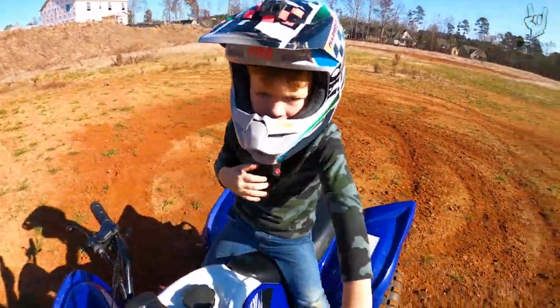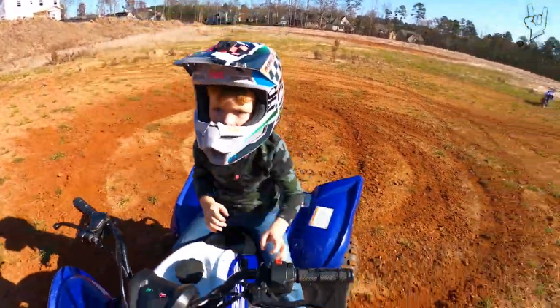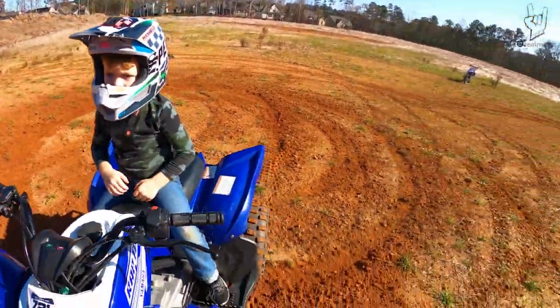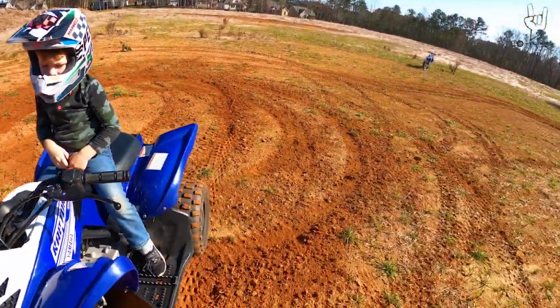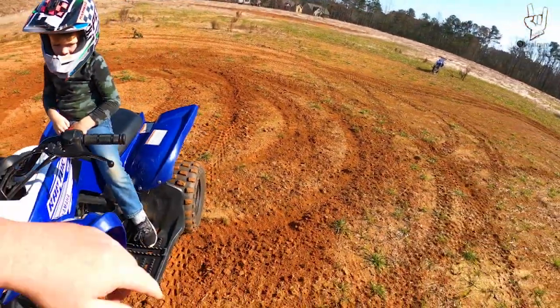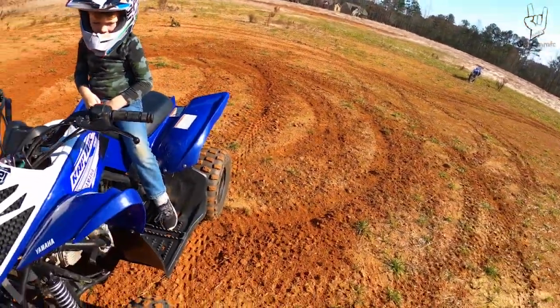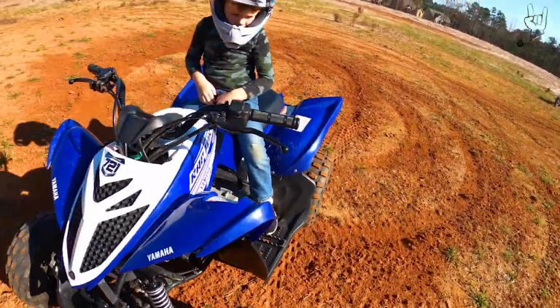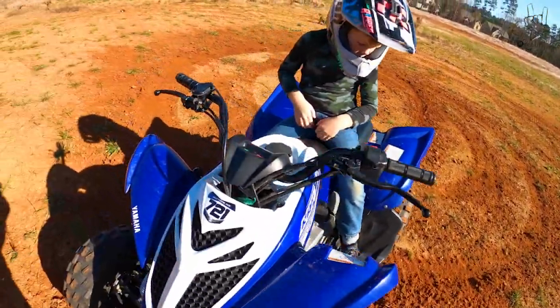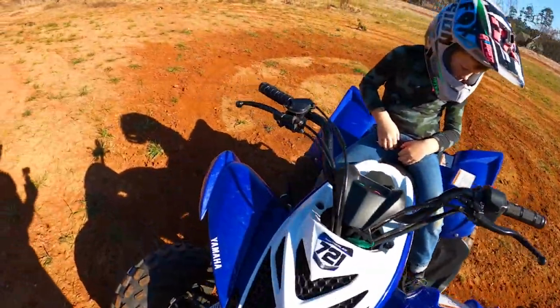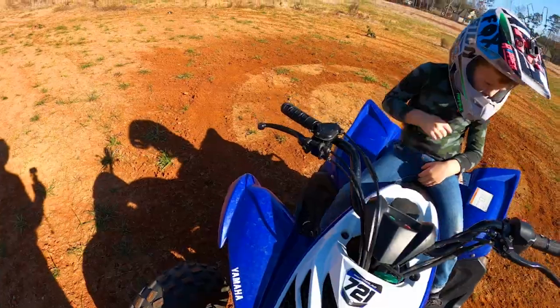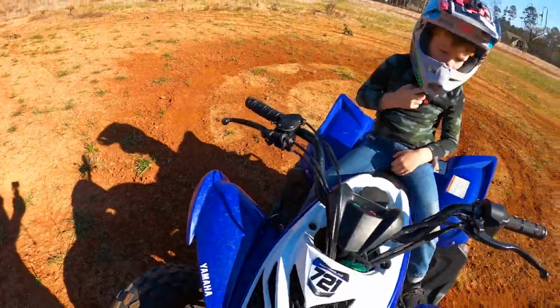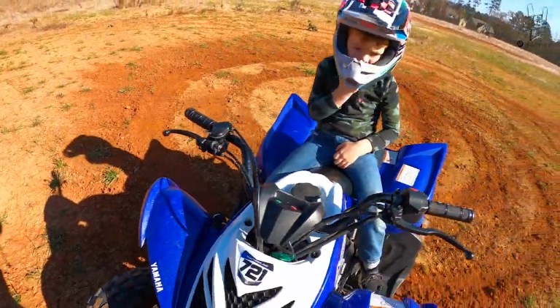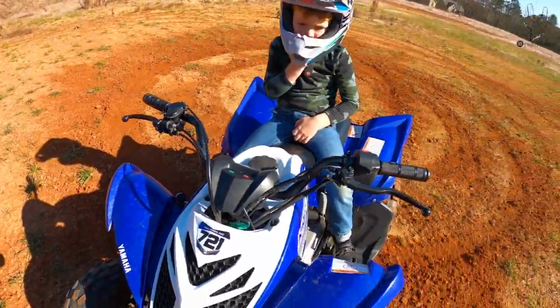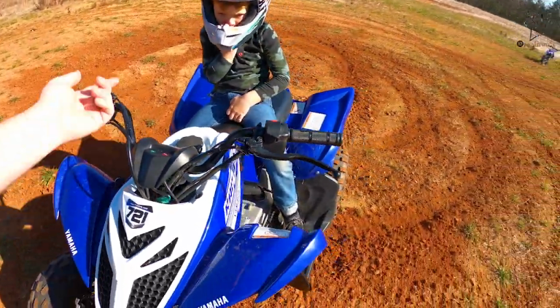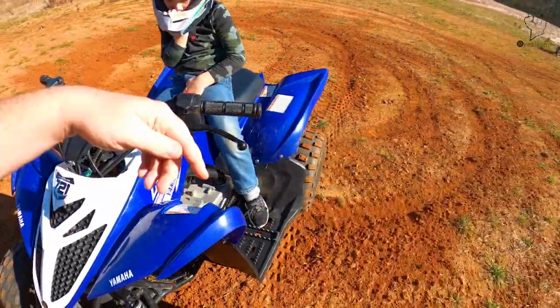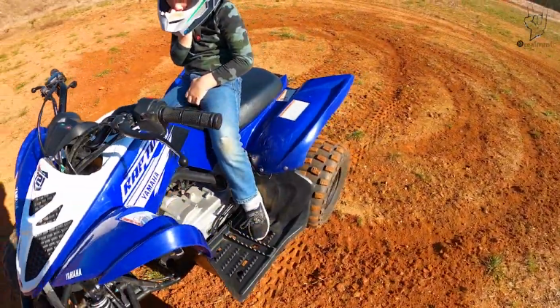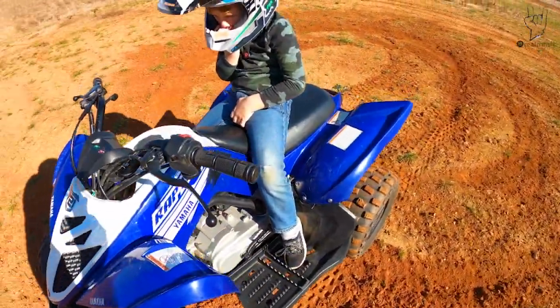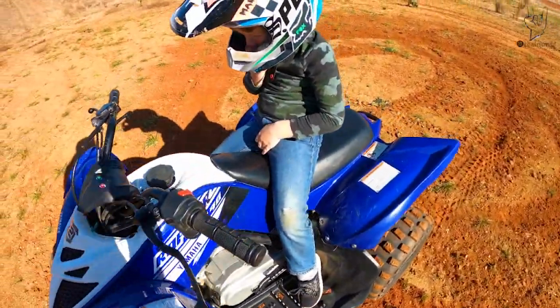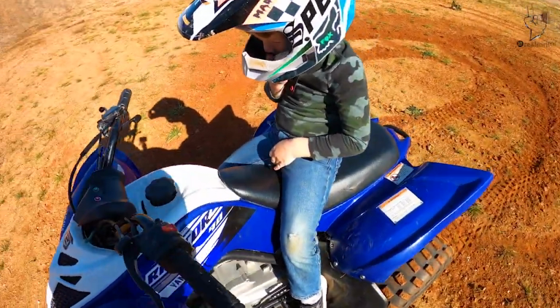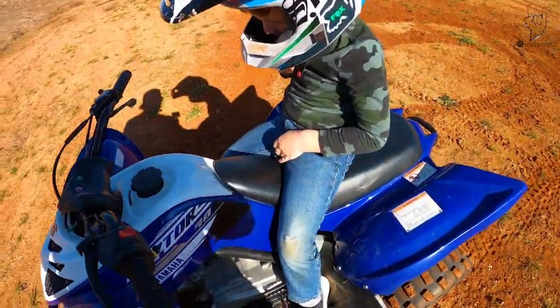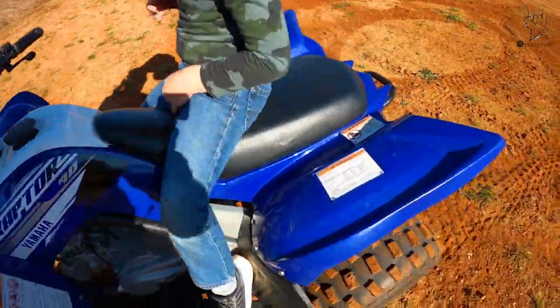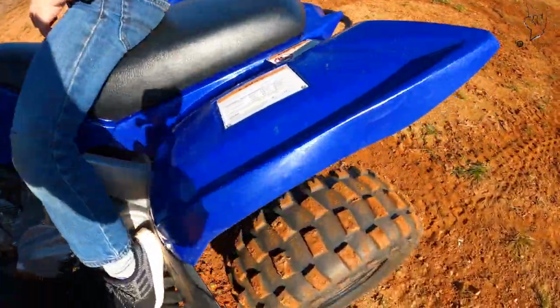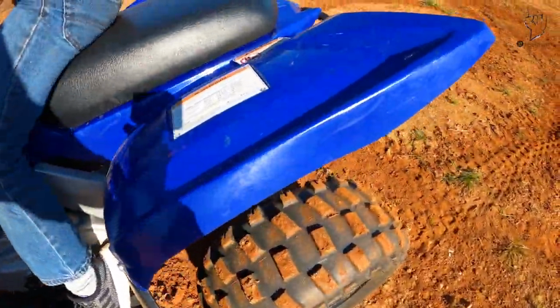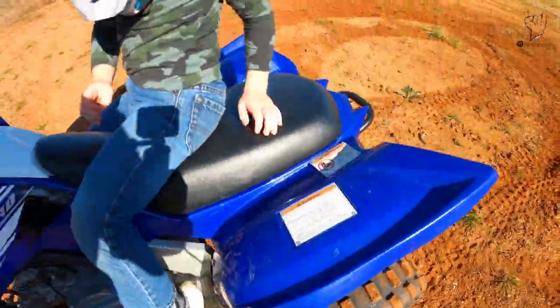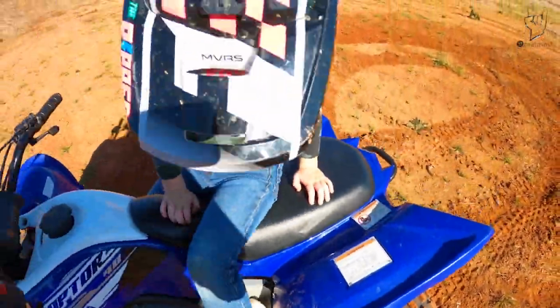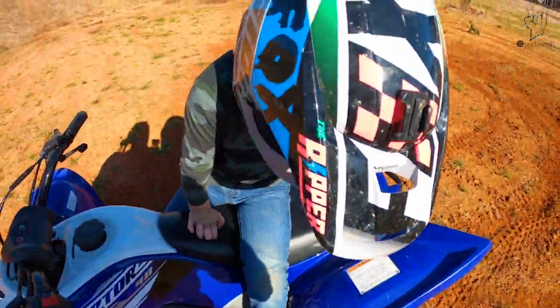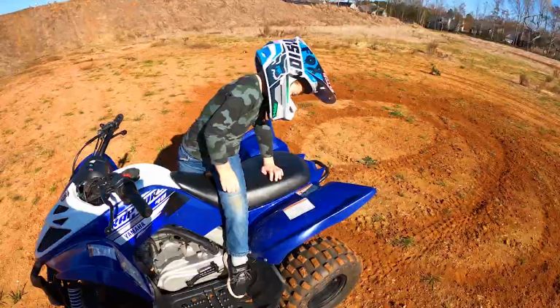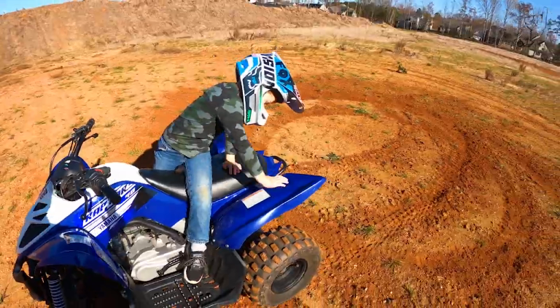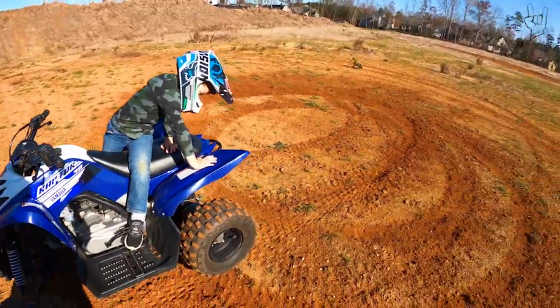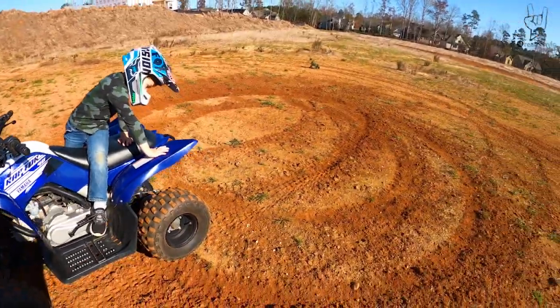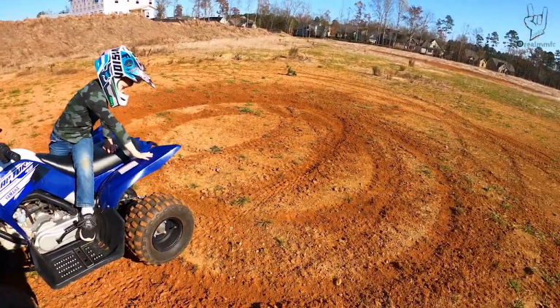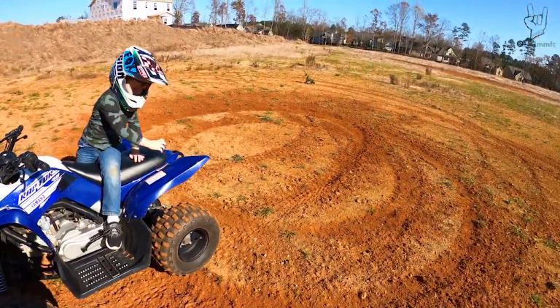I told you the ground's a little wet. I don't know if you're gonna be able to do donuts right now — the ground's got to be really dry and slick for you to do donuts. You got a lot of grip back here. It's all good, you can still jump though.